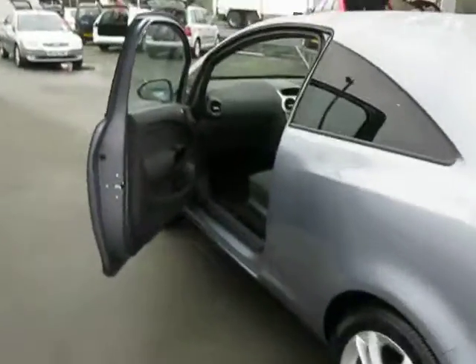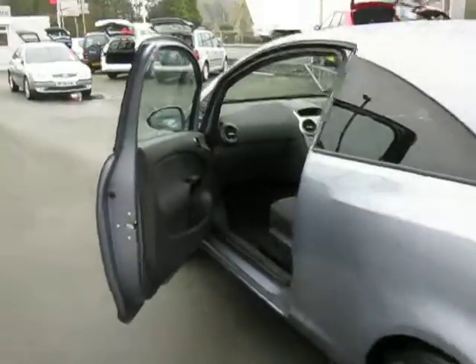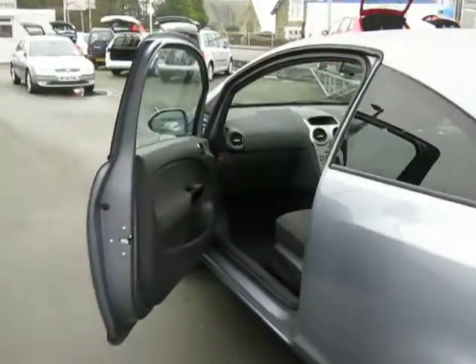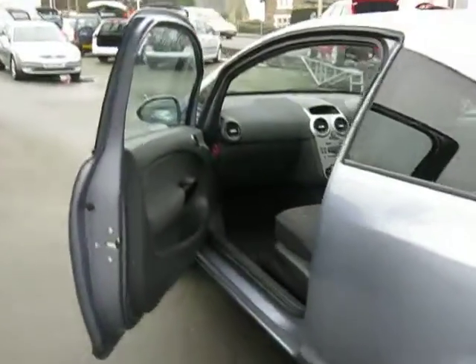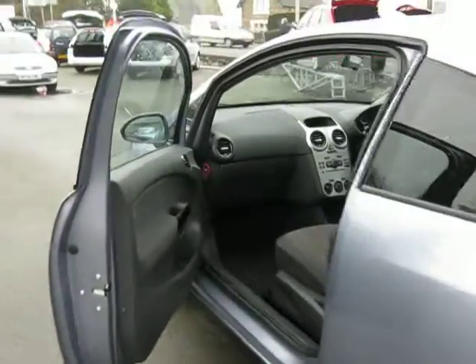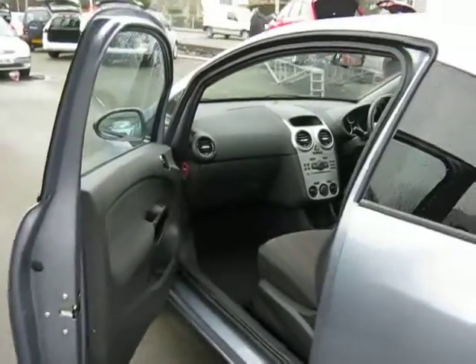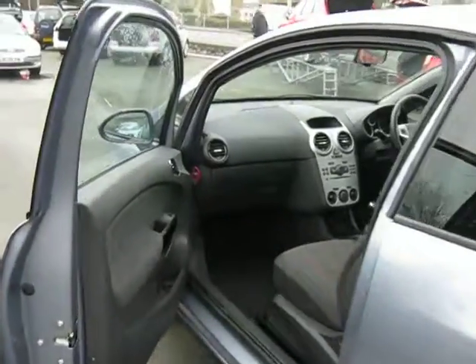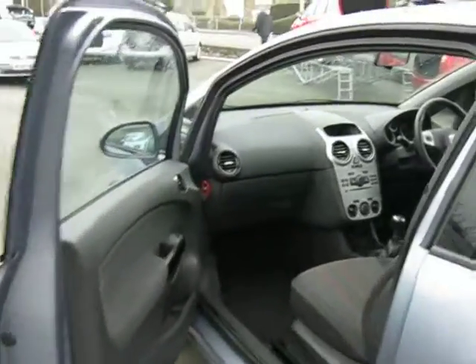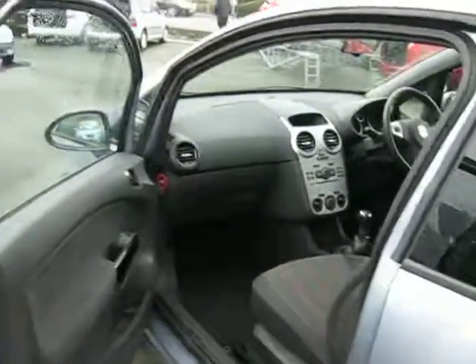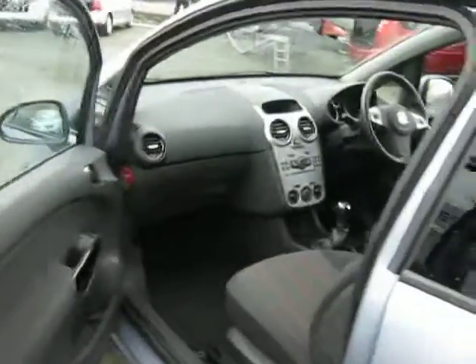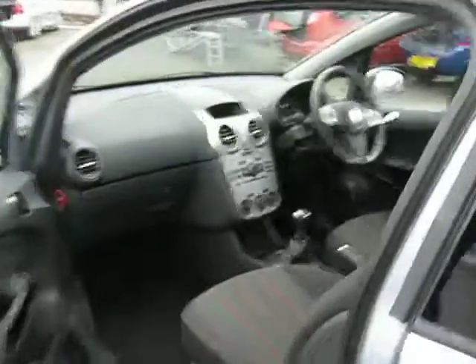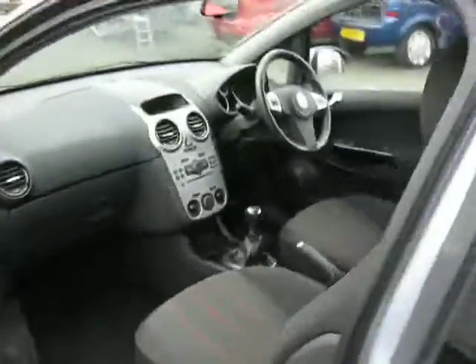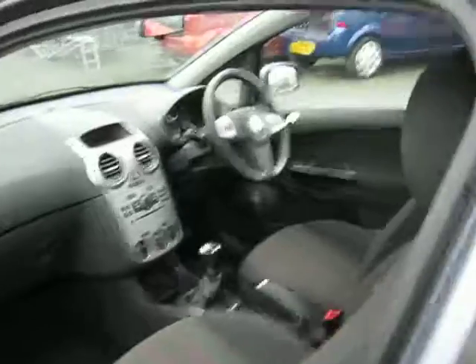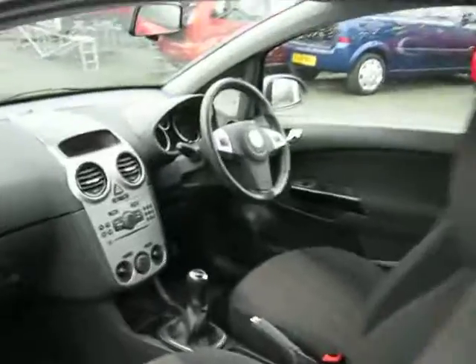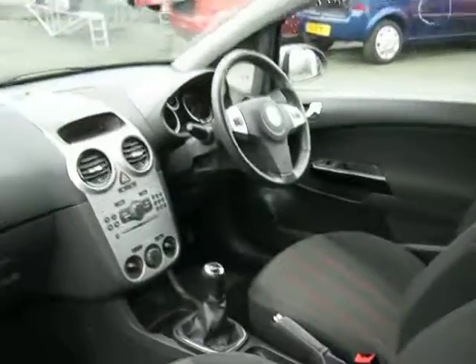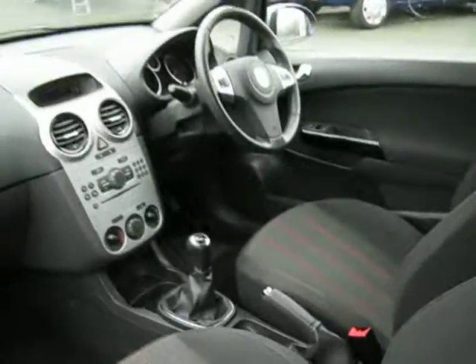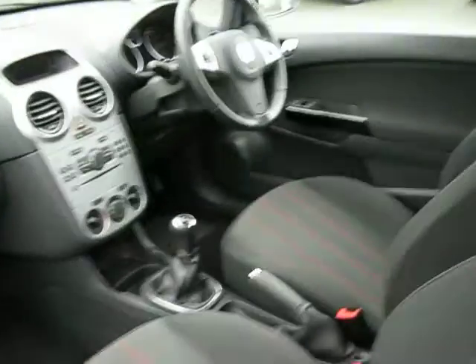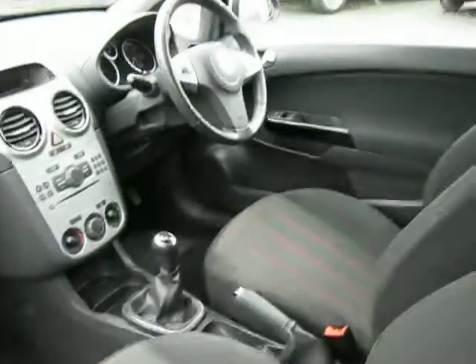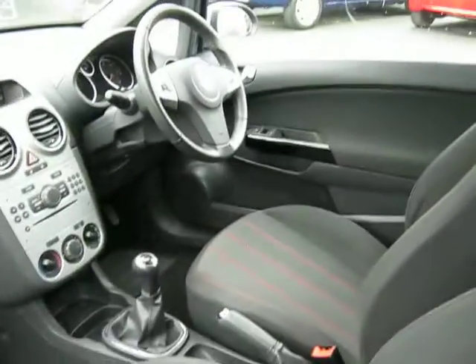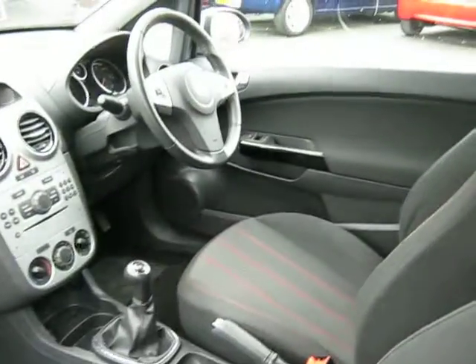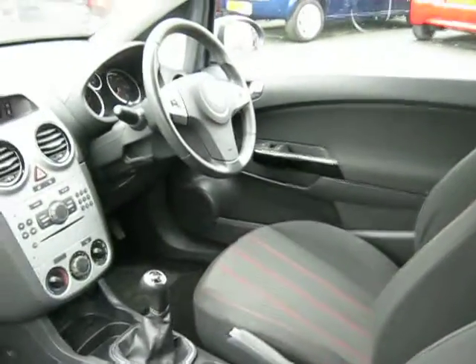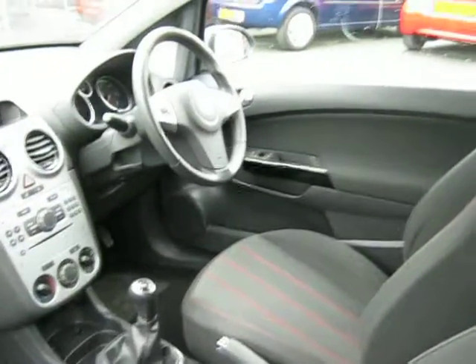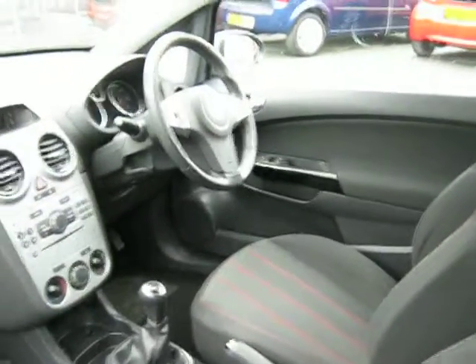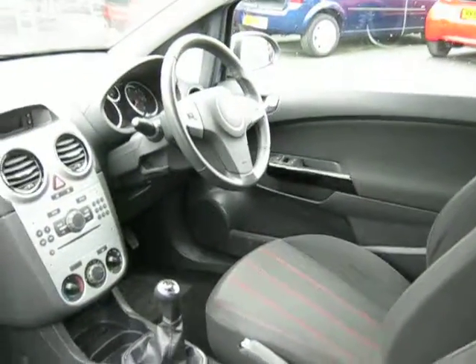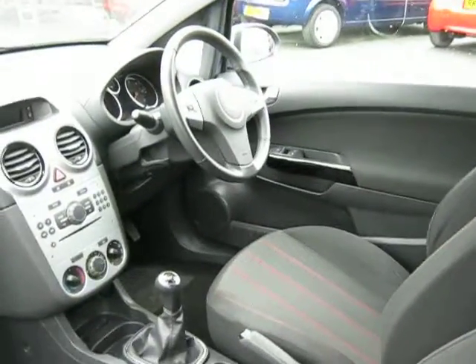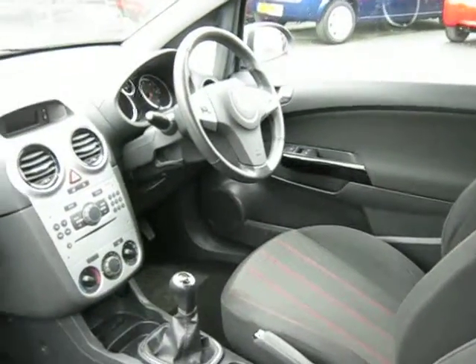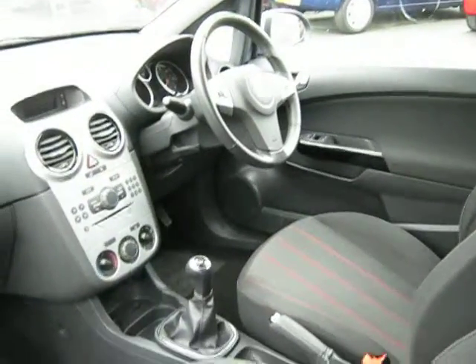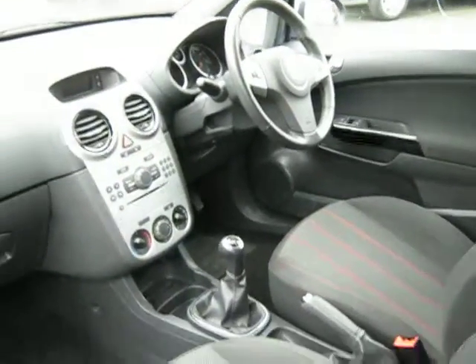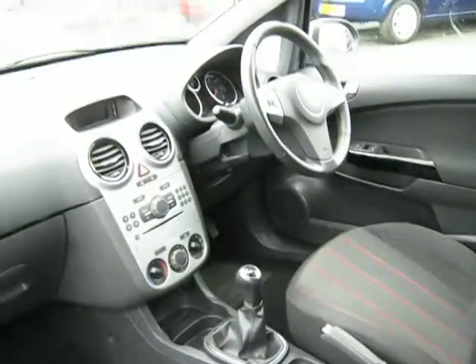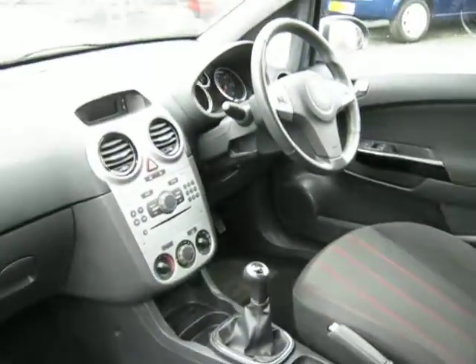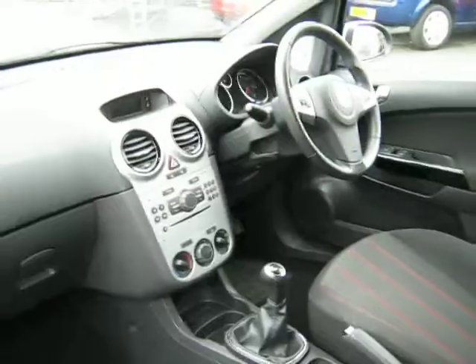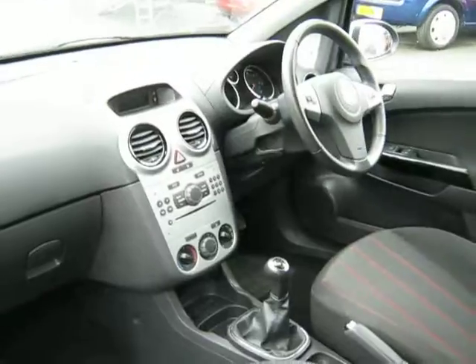Just taking to the interior of the car, this benefits from electric windows, central locking, power steering and a CD player.